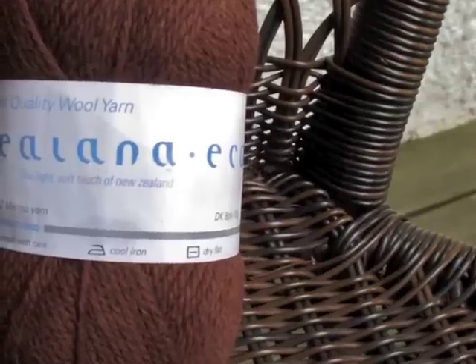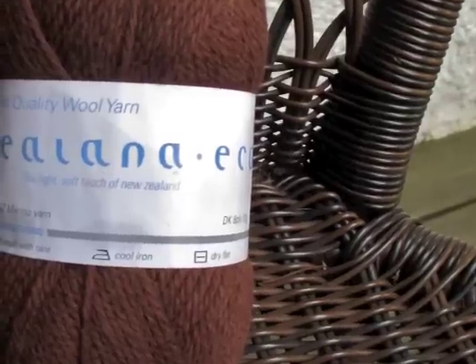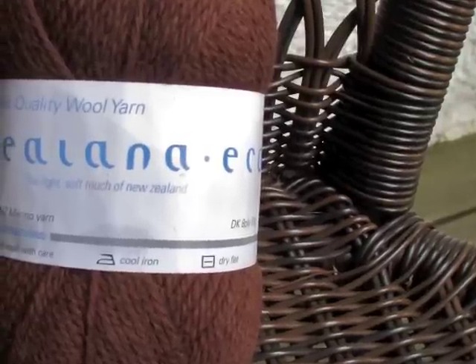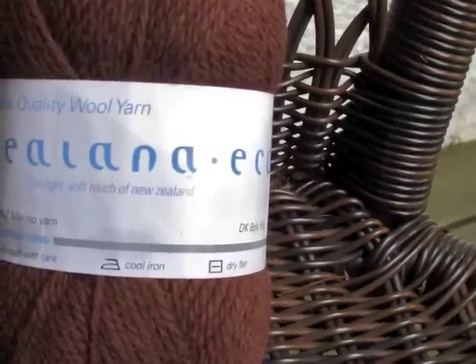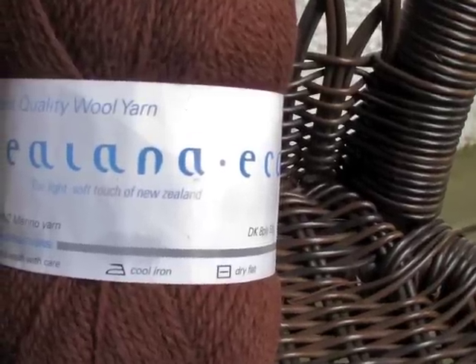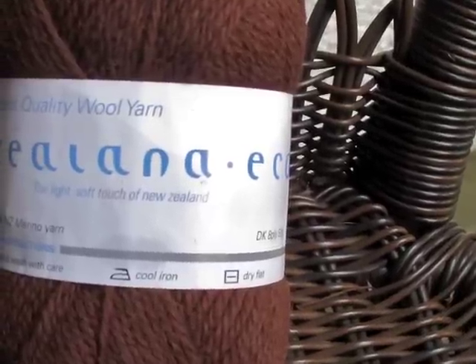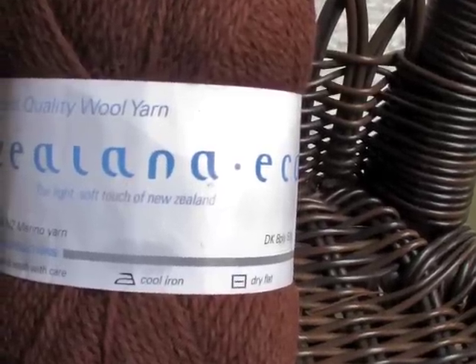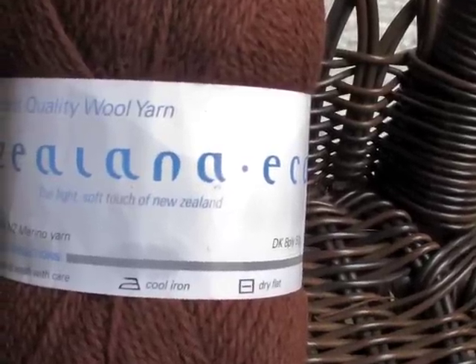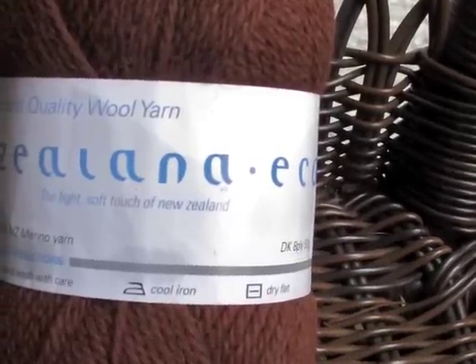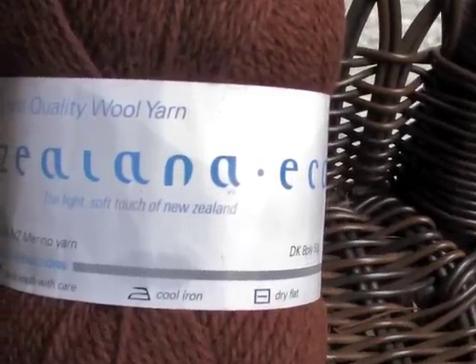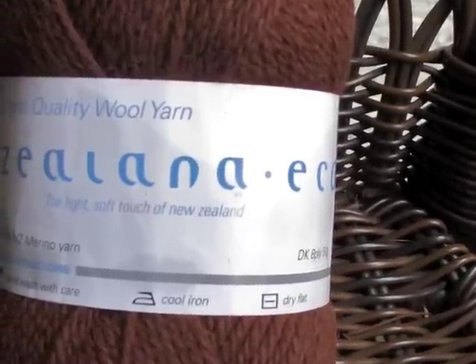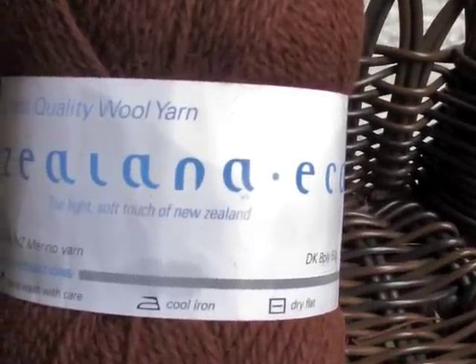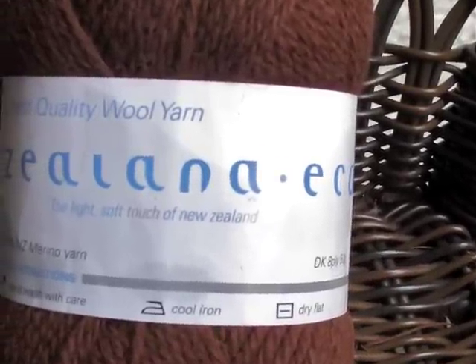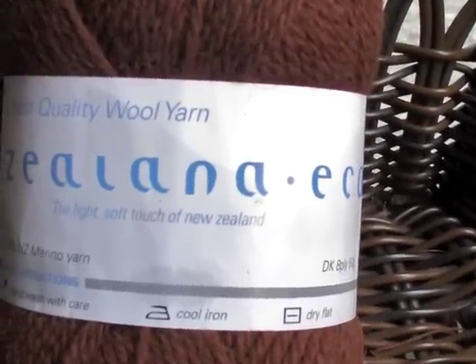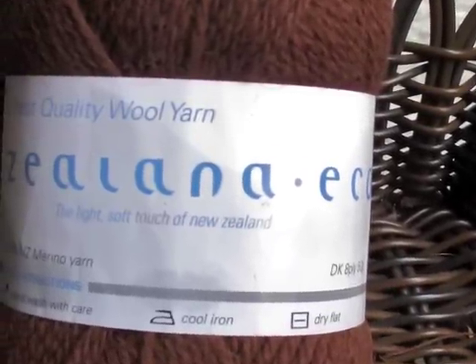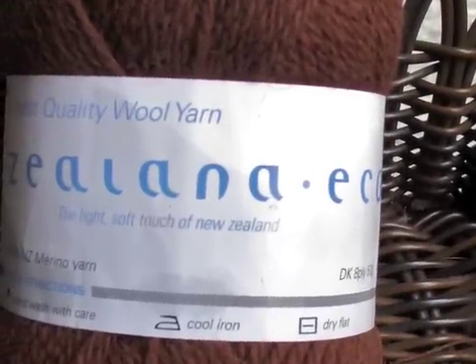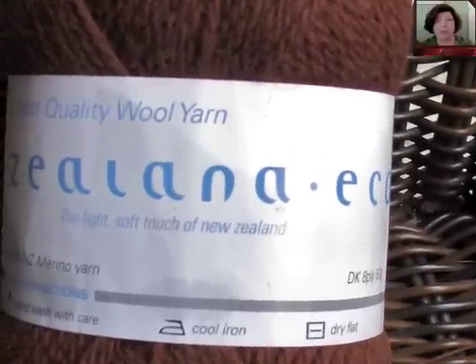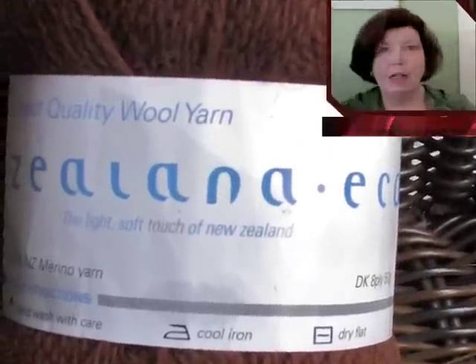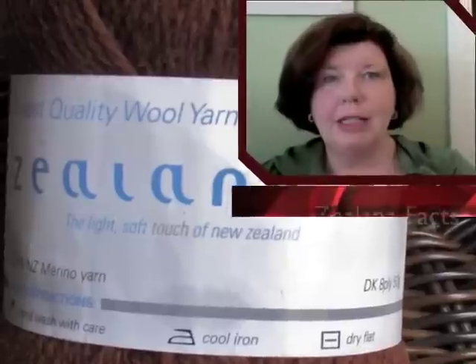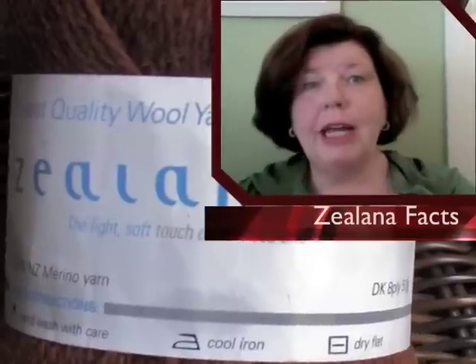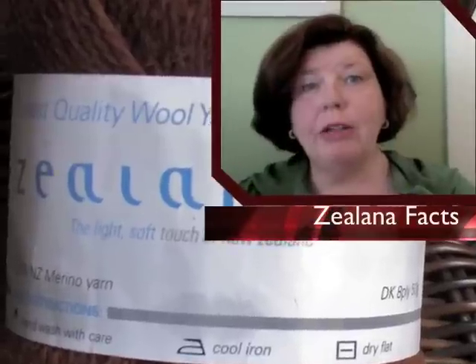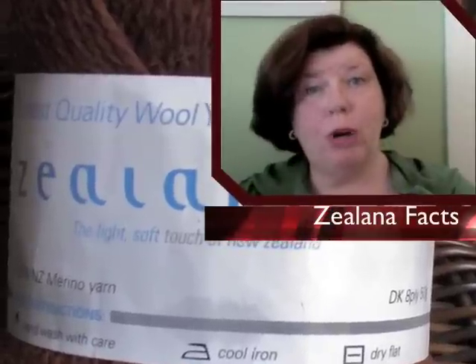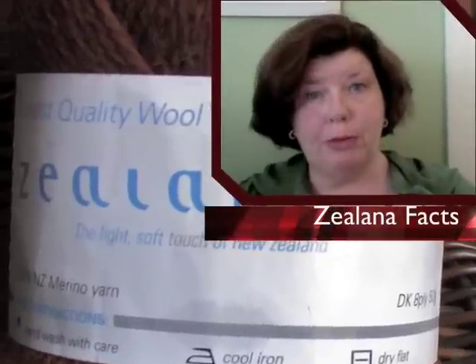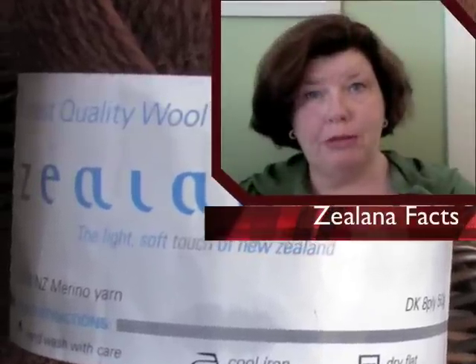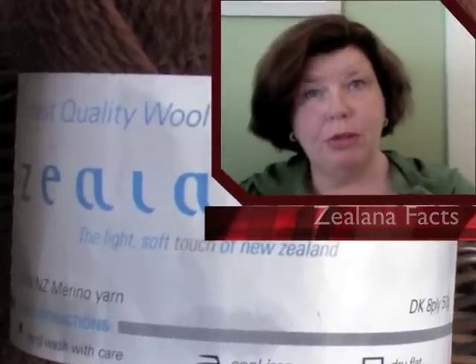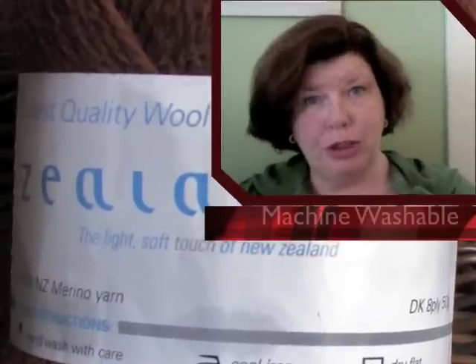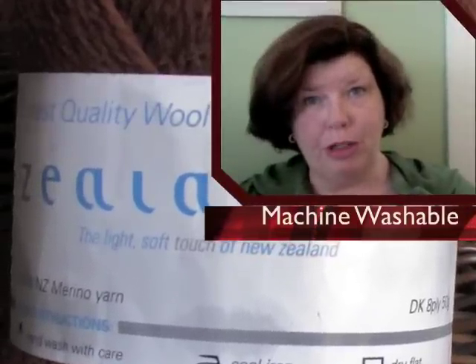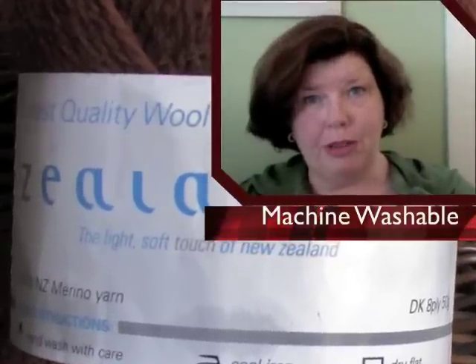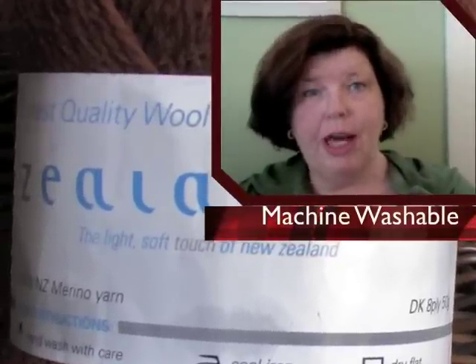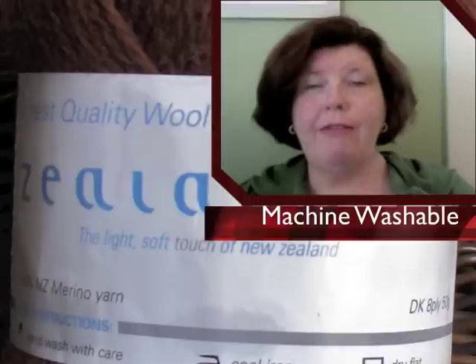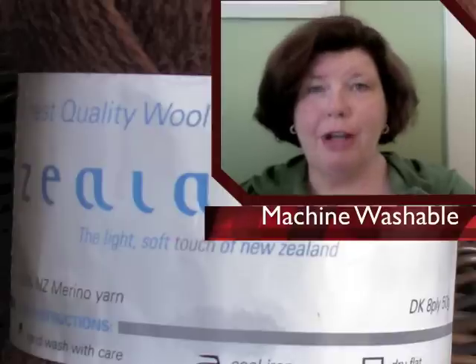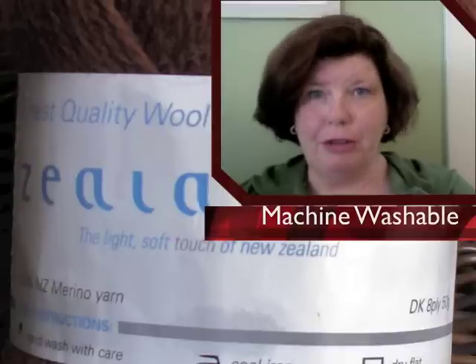Zlana yarns are known for their stitch definition and Echo is no exception. Zlana yarns are washable — most are machine washable — and very durable.